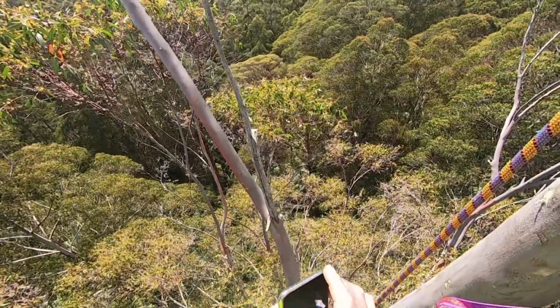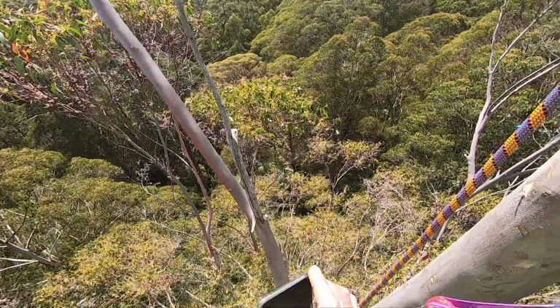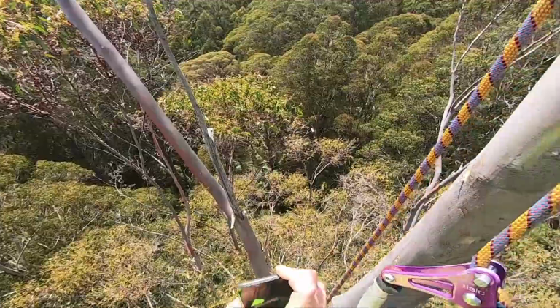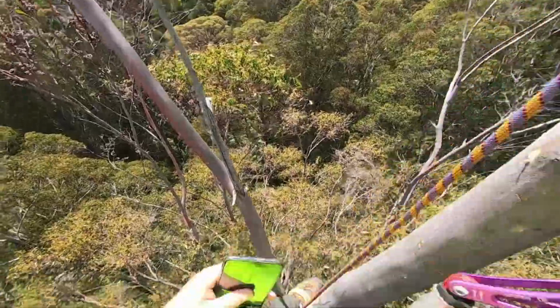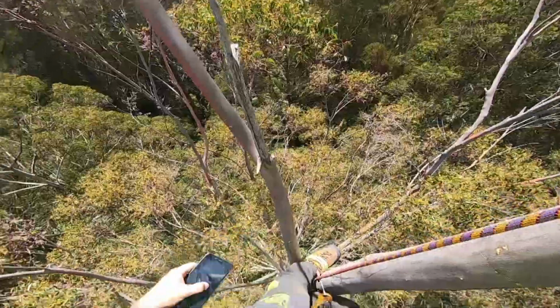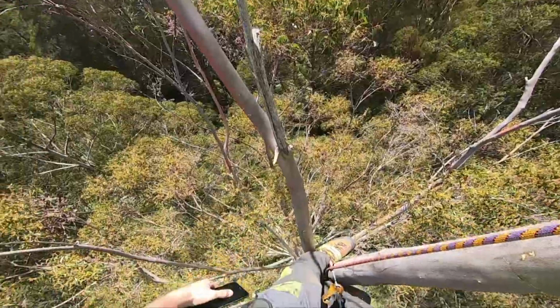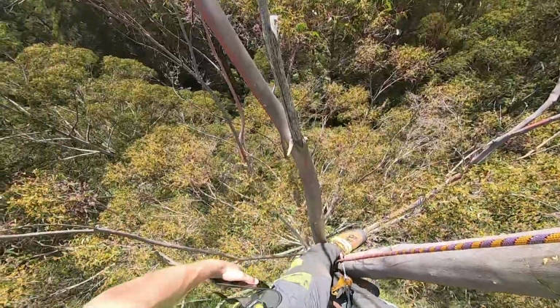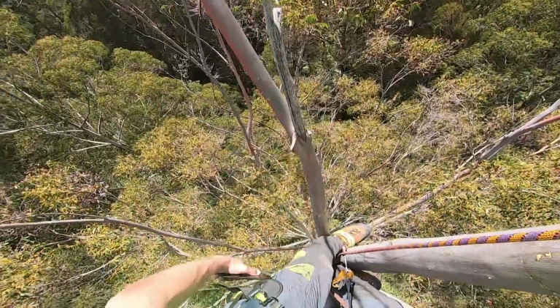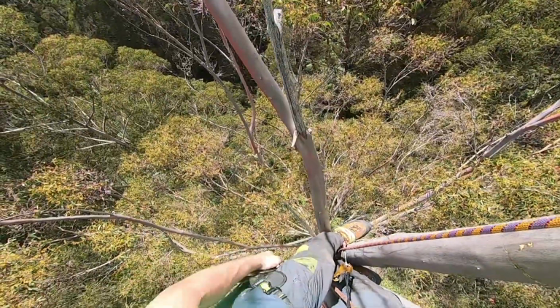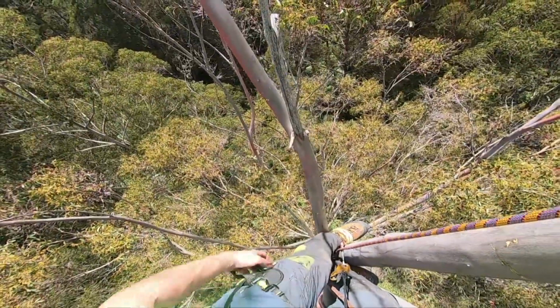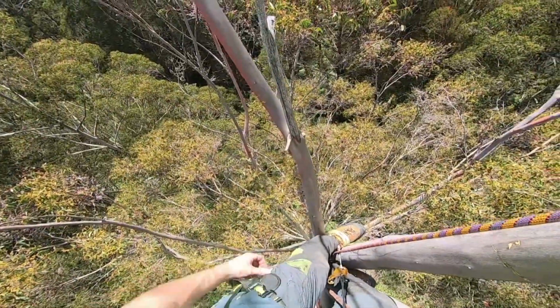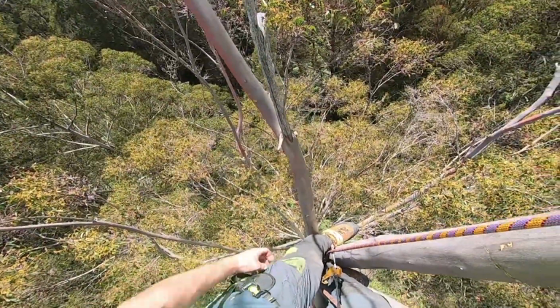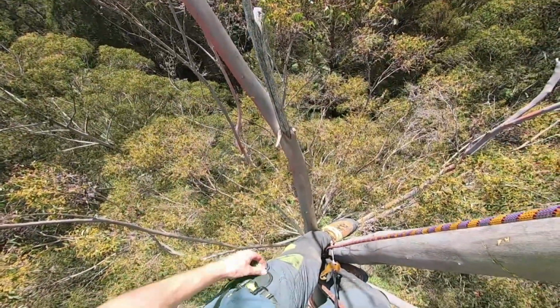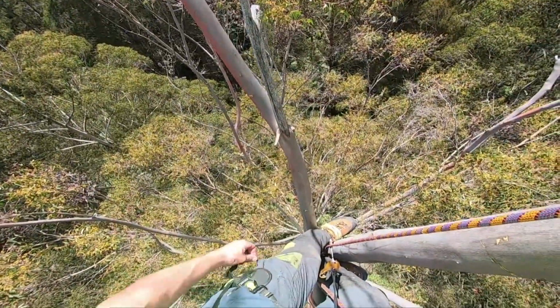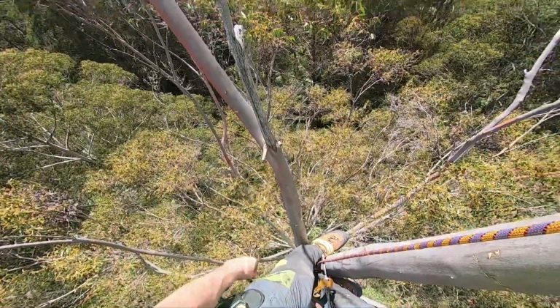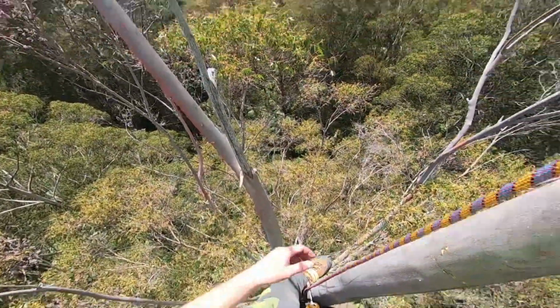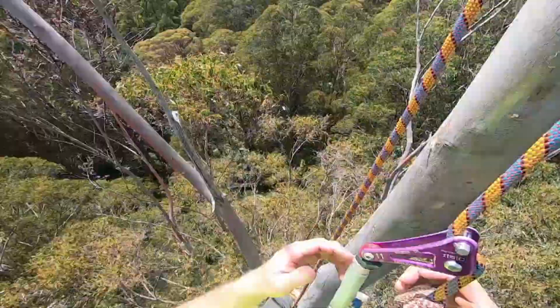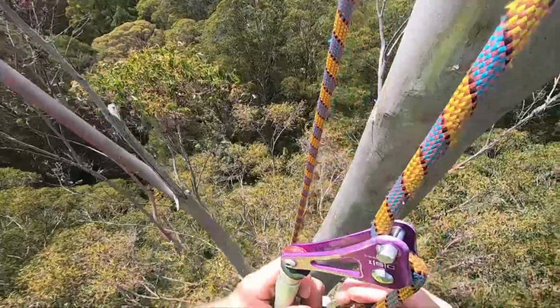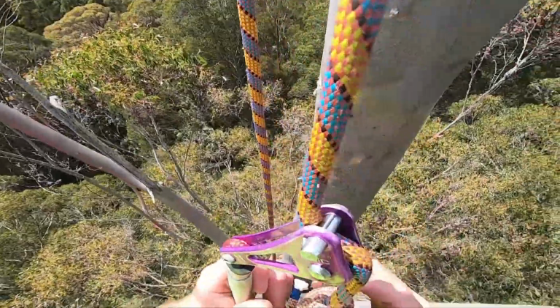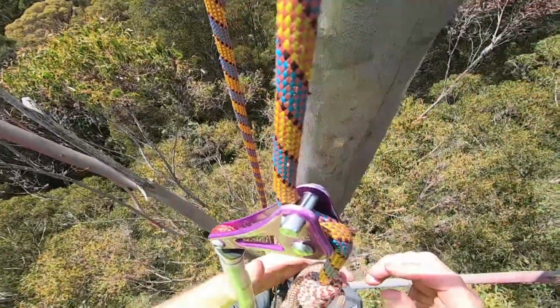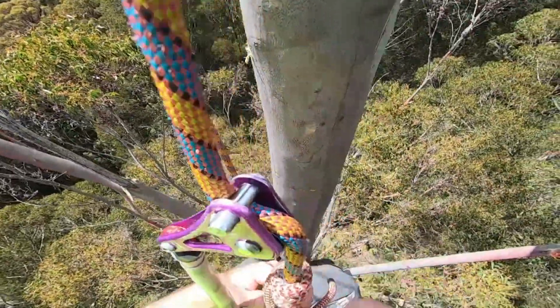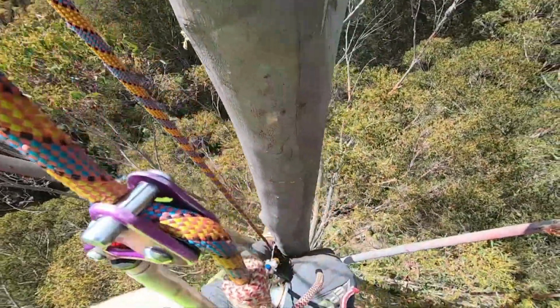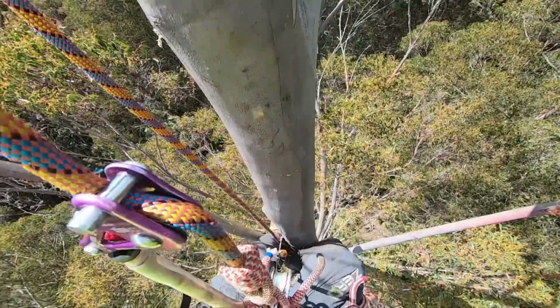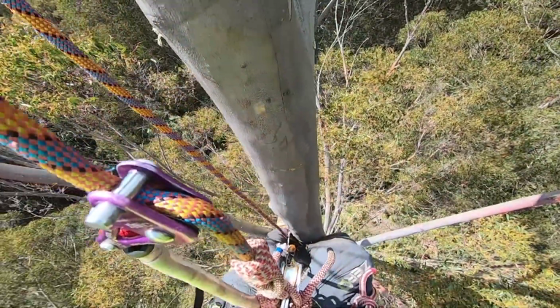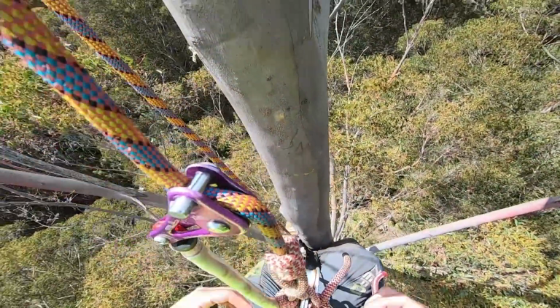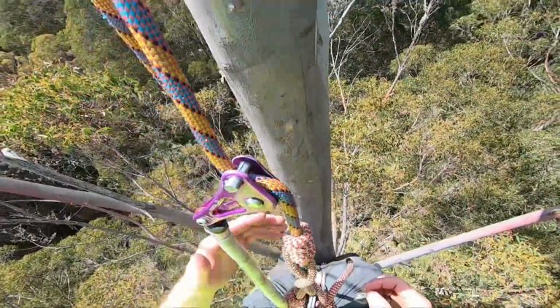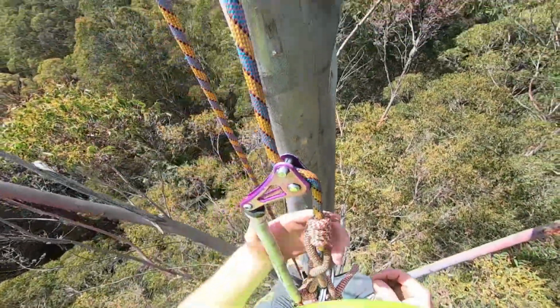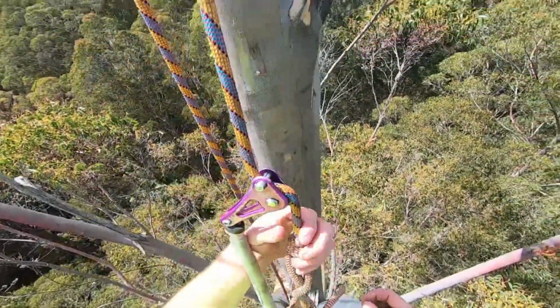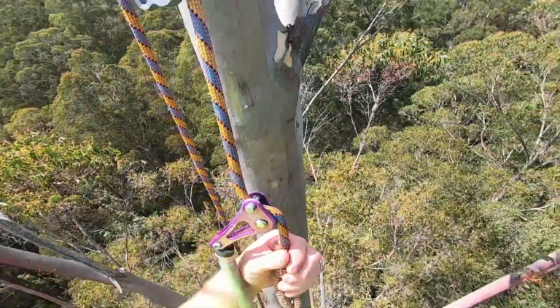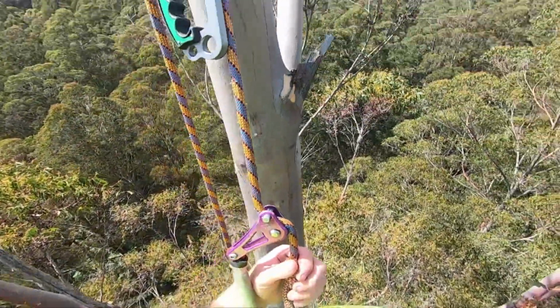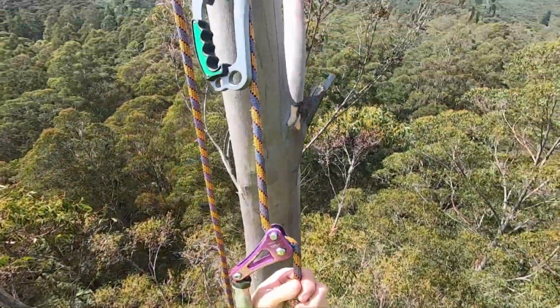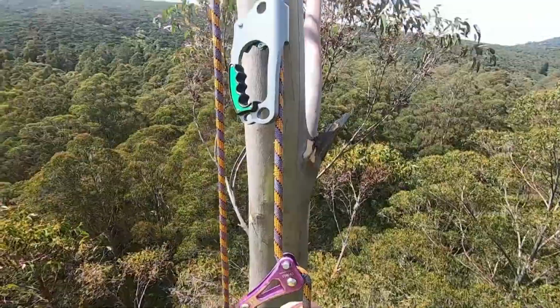The very top of the tree is too thin to hold the weight of a person, so a five metre long stick is used to measure the height. Based on this year's measurements, the tree has grown about 40 centimetres from last year.